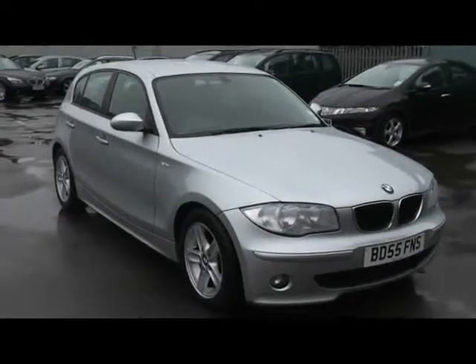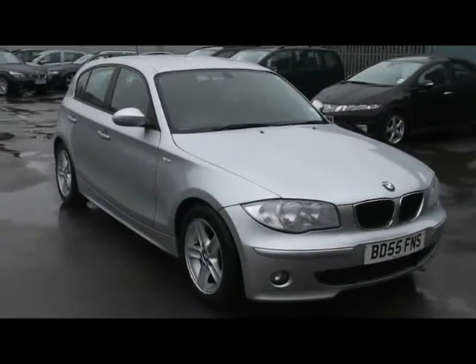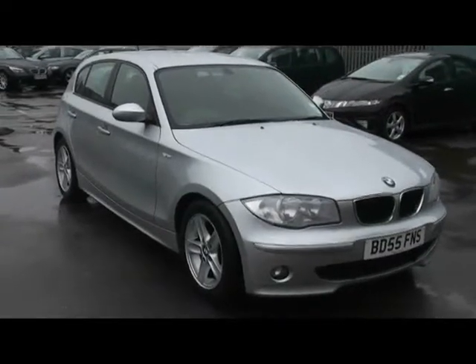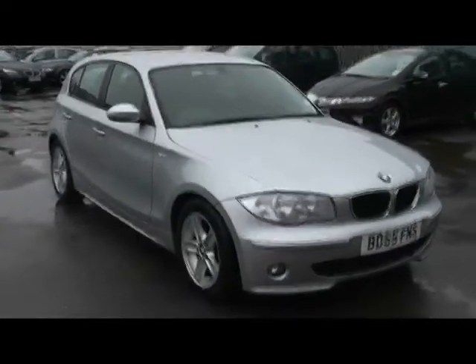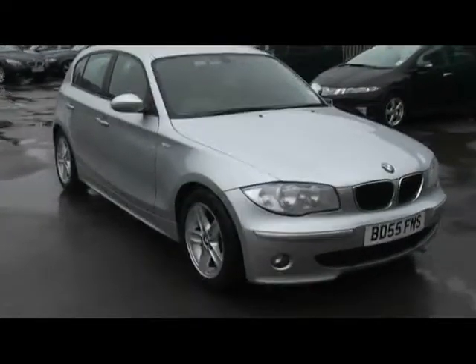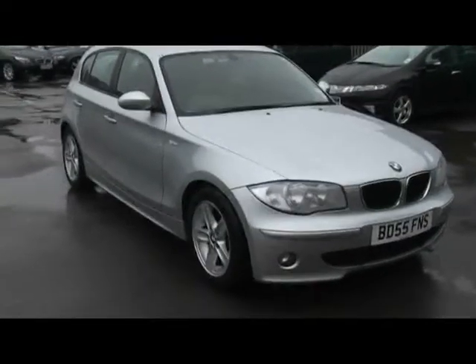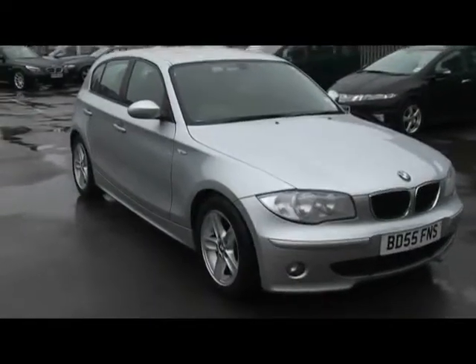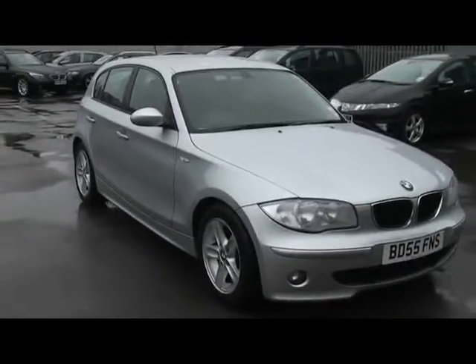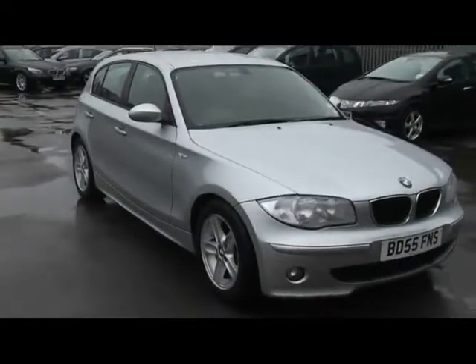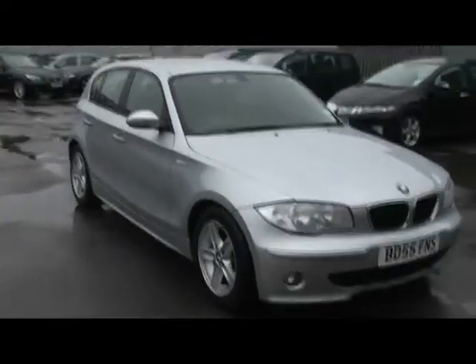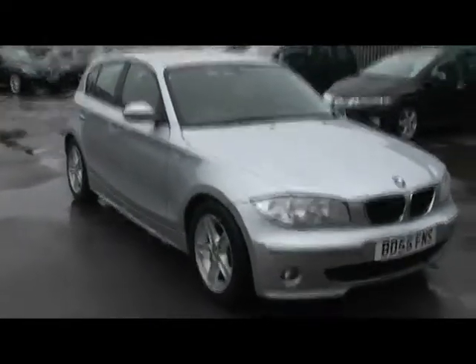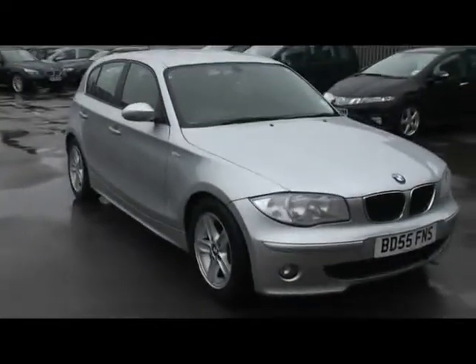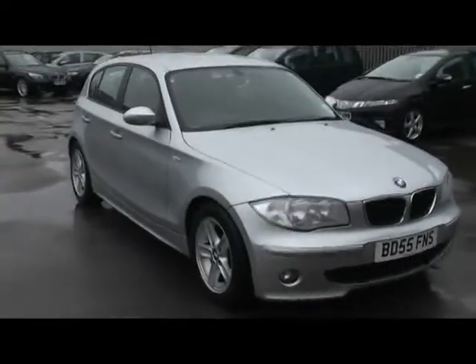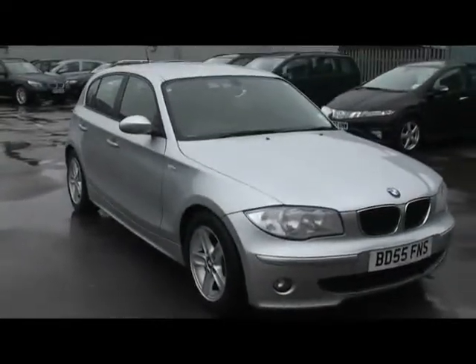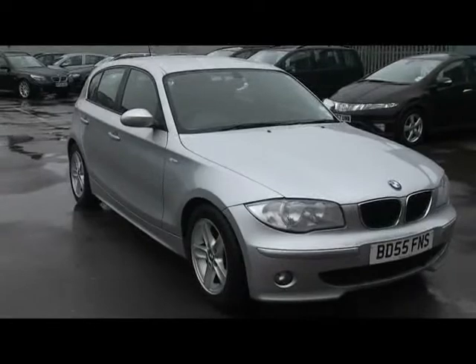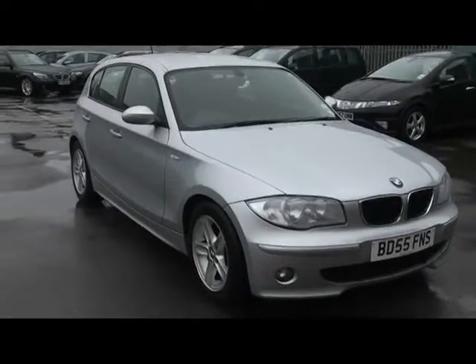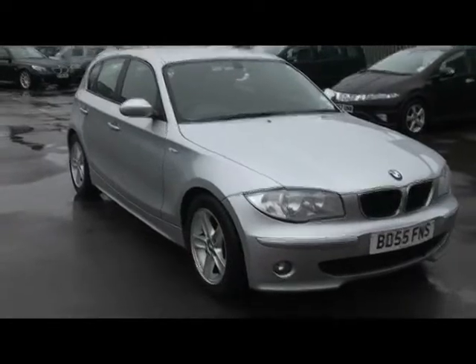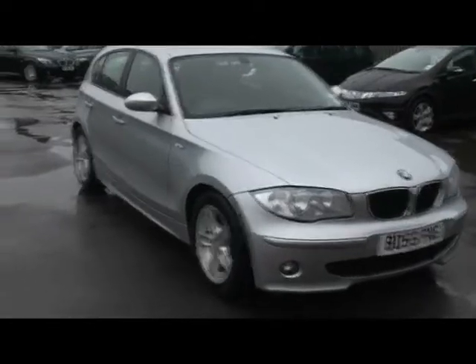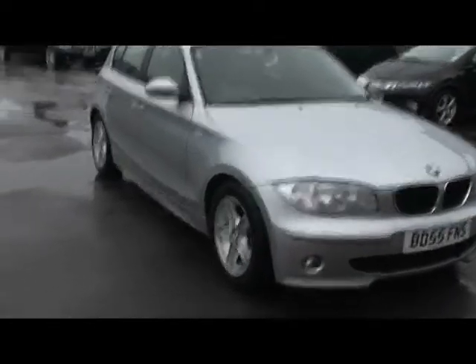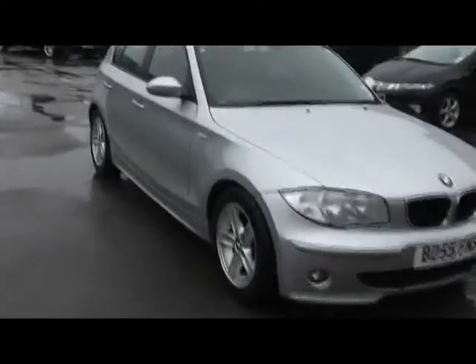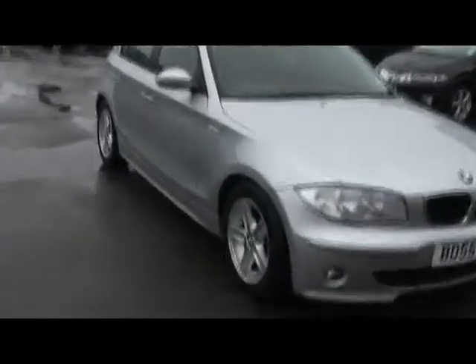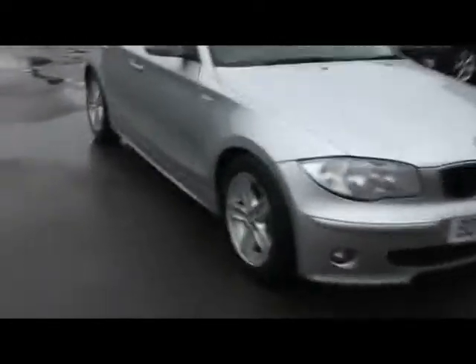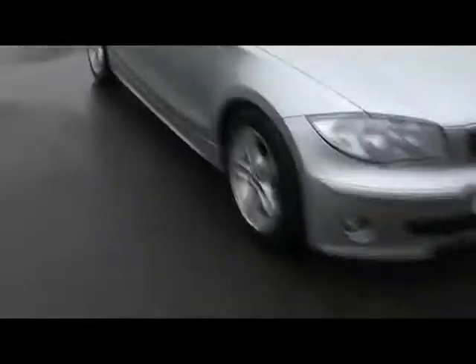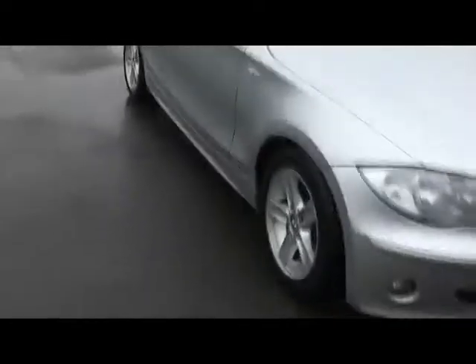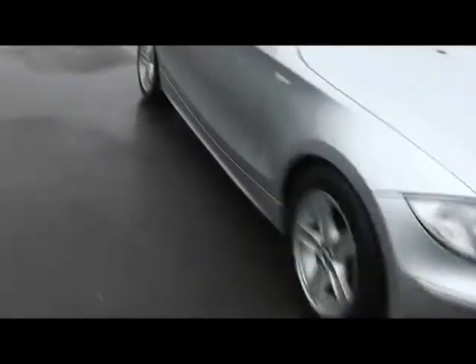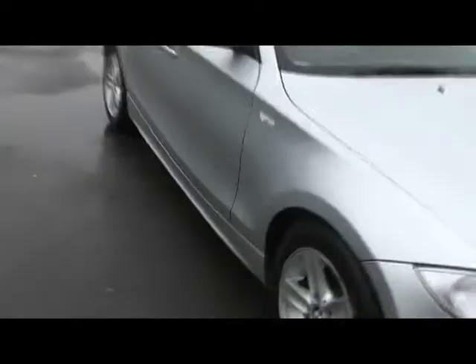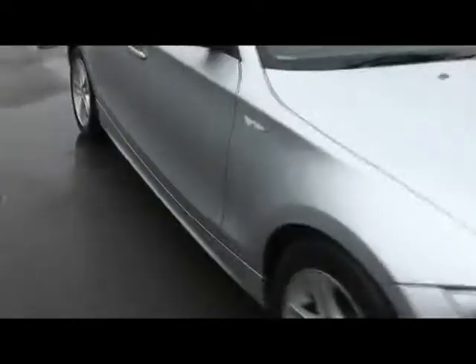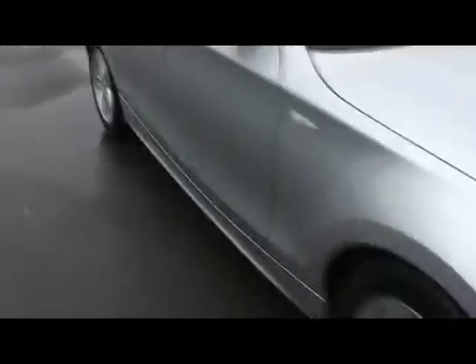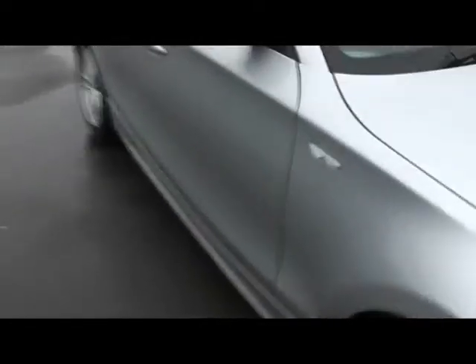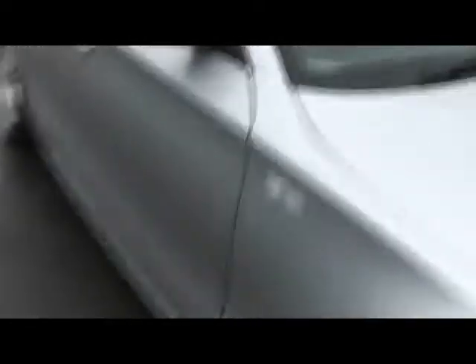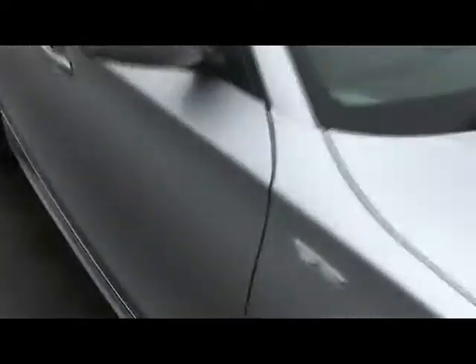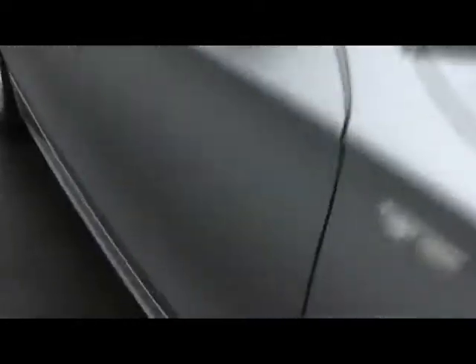Hello and welcome to a very wet Imperial Cars. Here today with the BMW 1 Series, 55 plate. I'll show you a couple of things about the car.